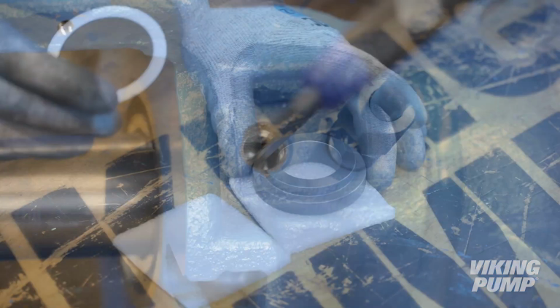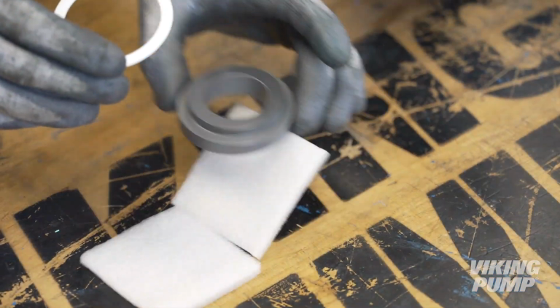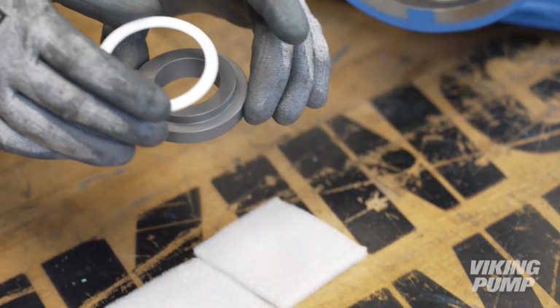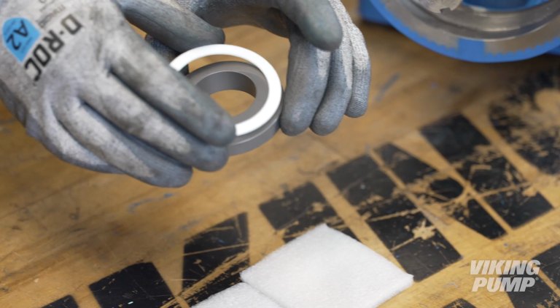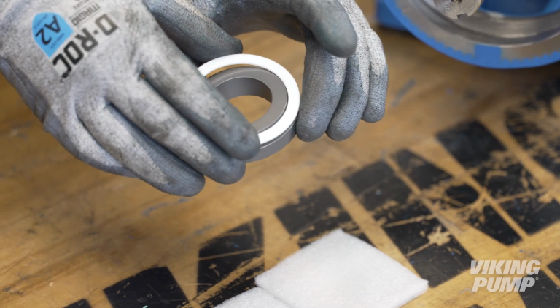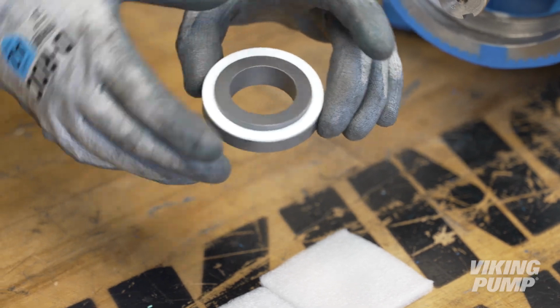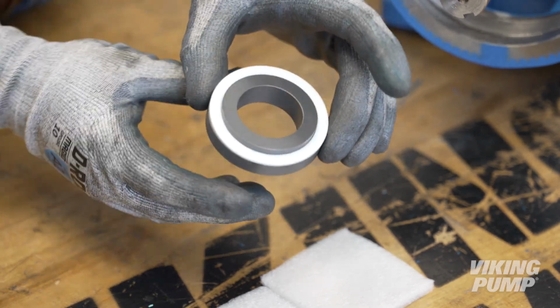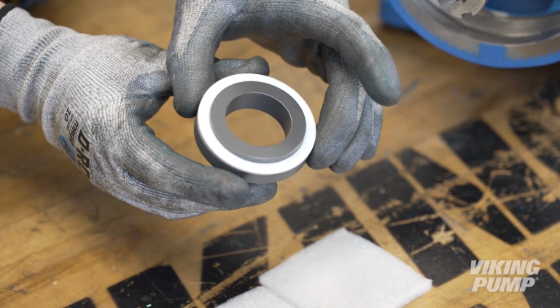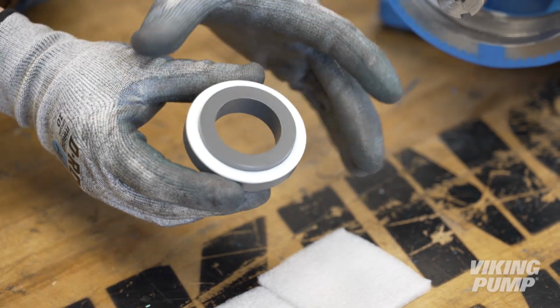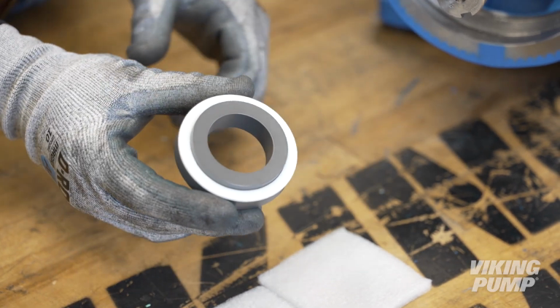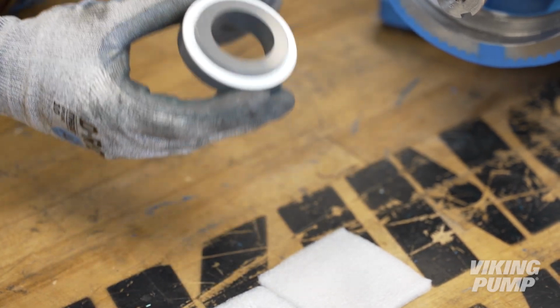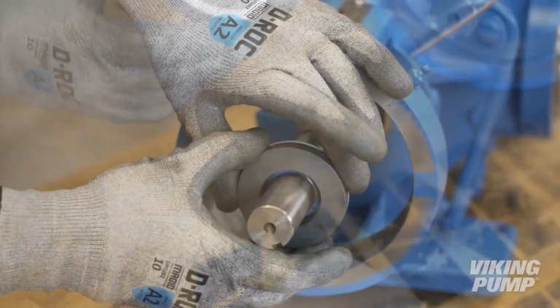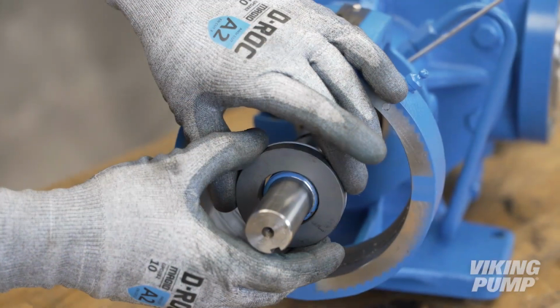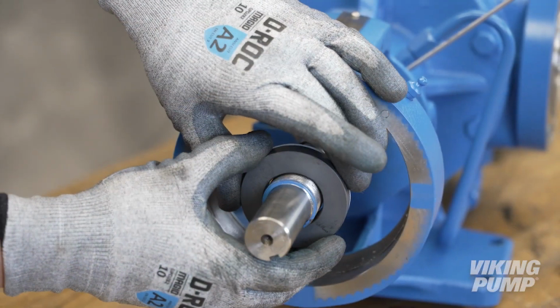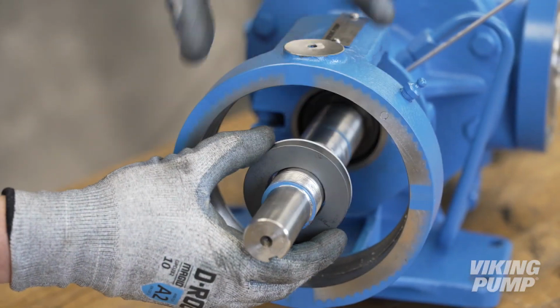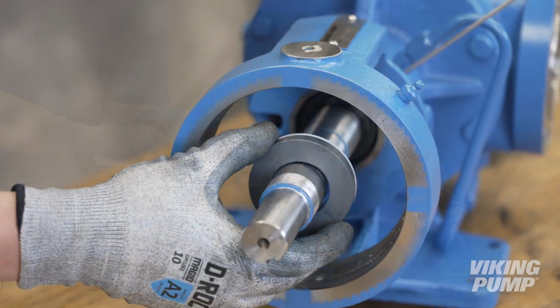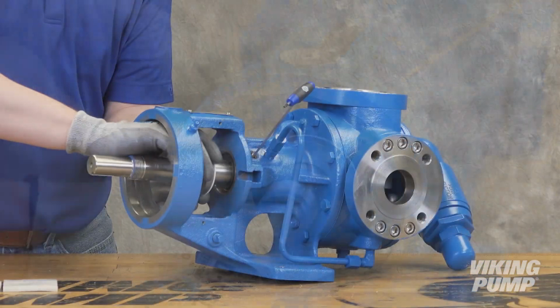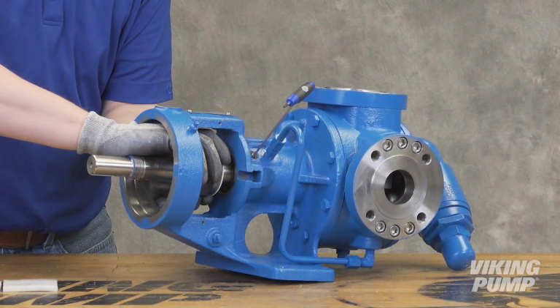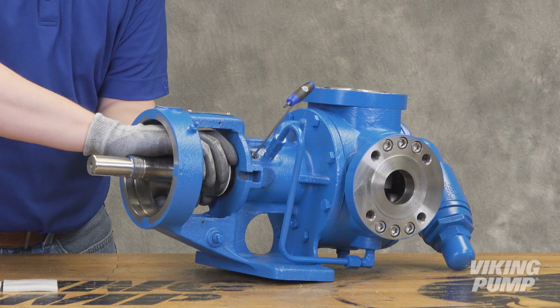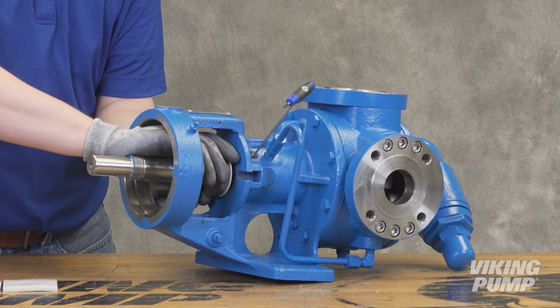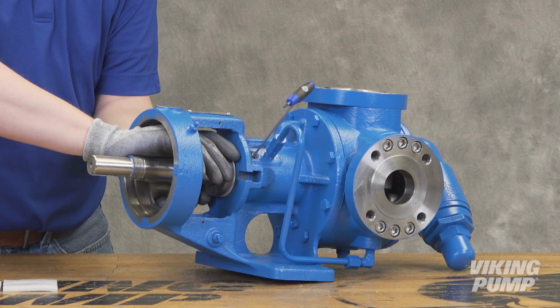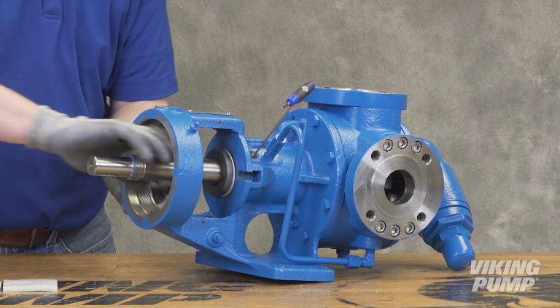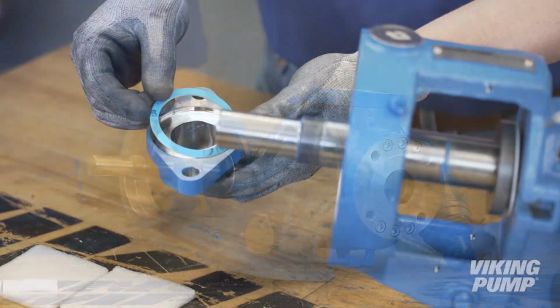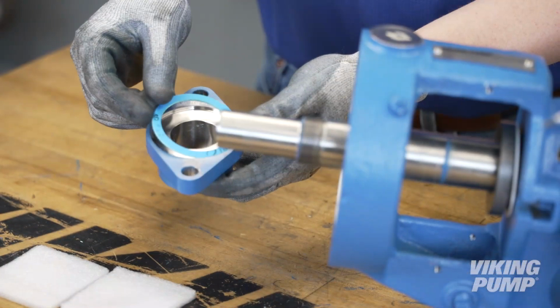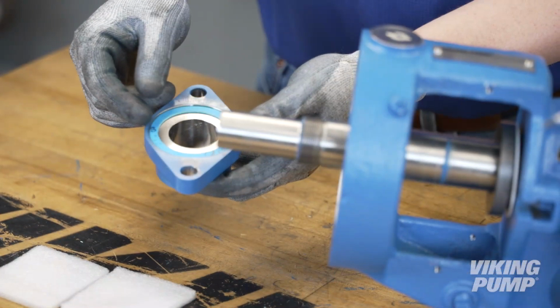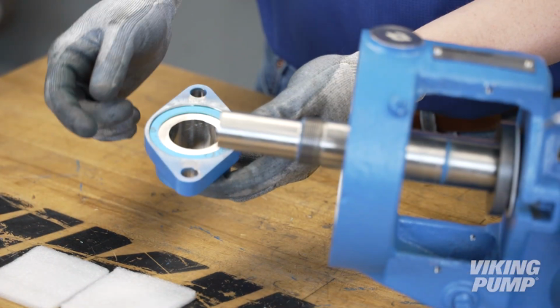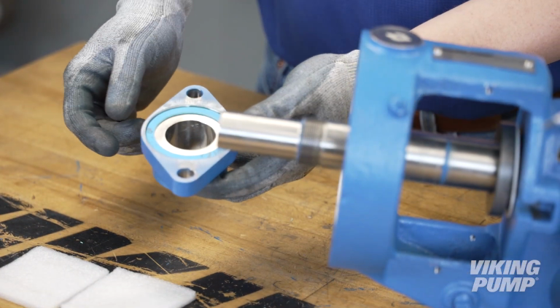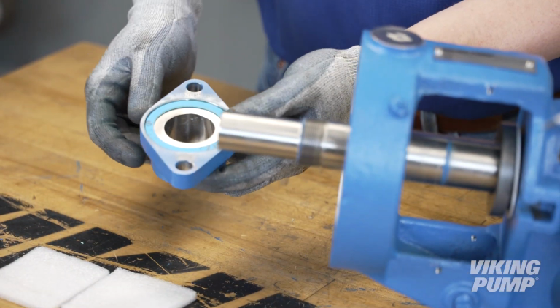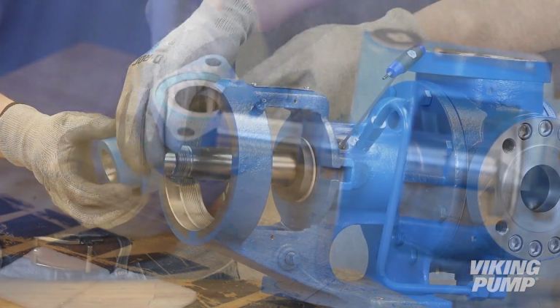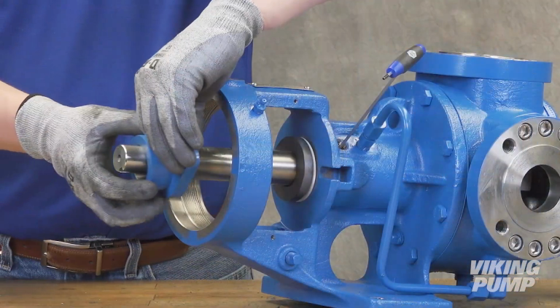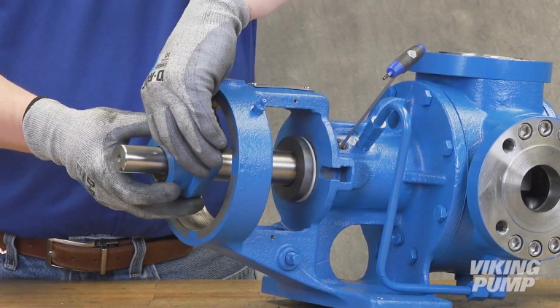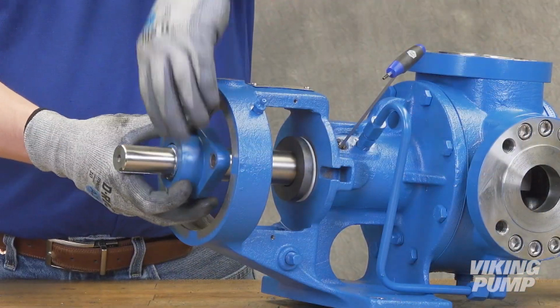Next, place the PTFE gasket around the stationary seal seat and slide onto the shaft. Install the gasket into the seal holder and slide onto the shaft.